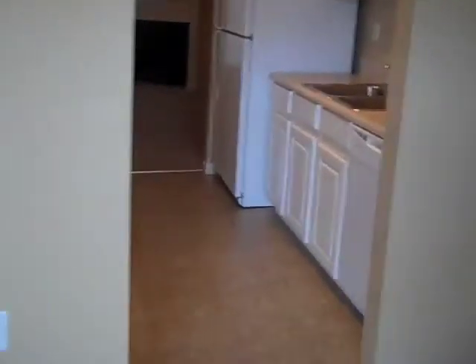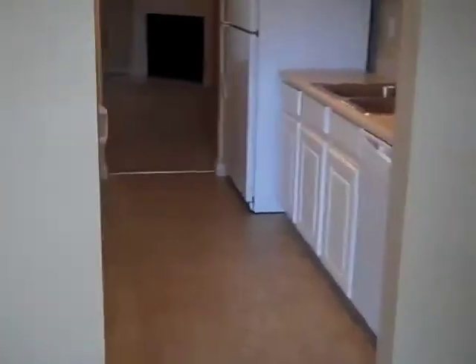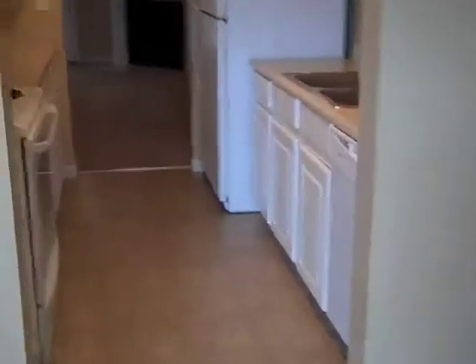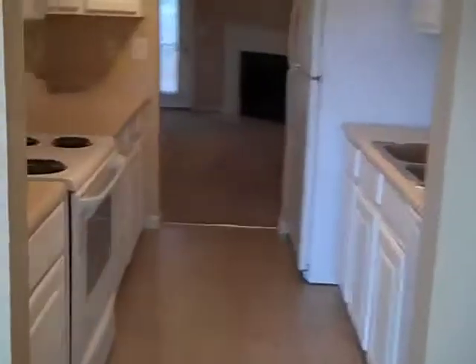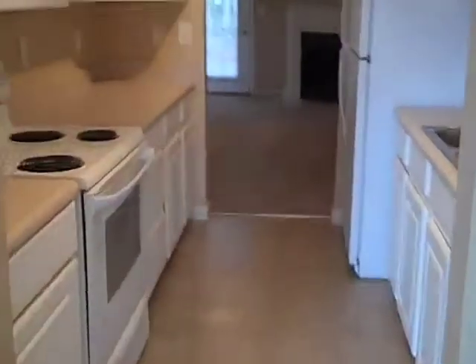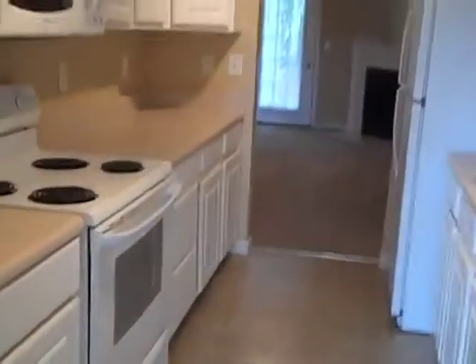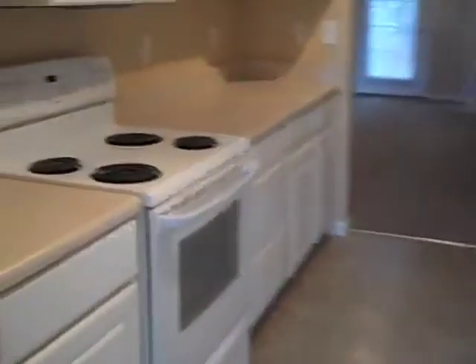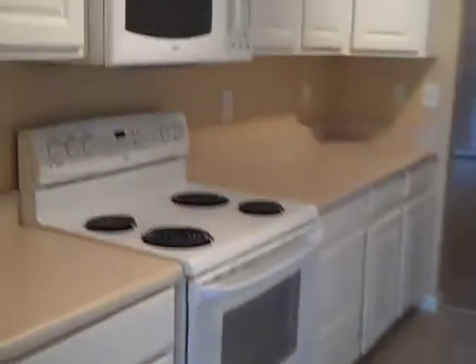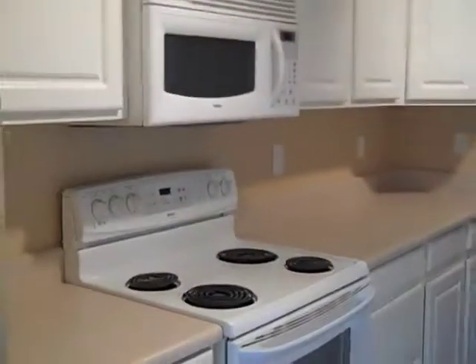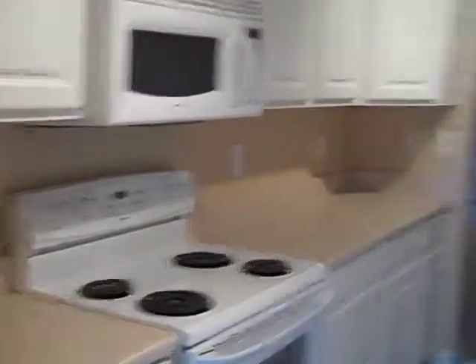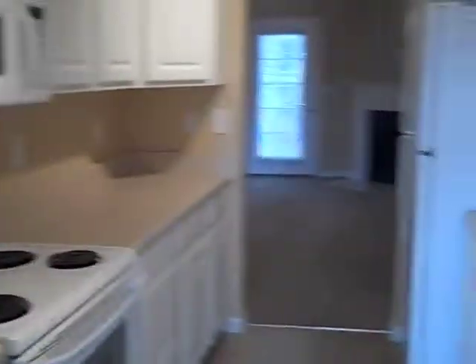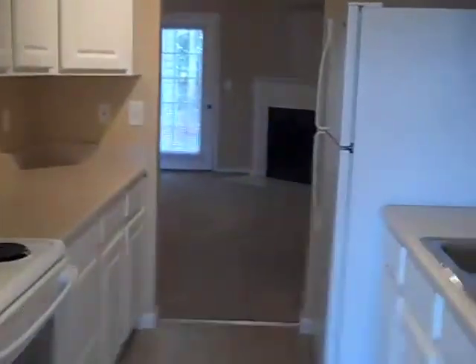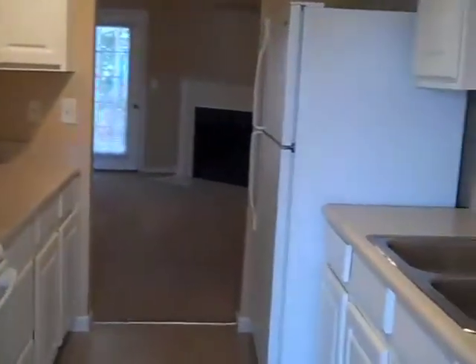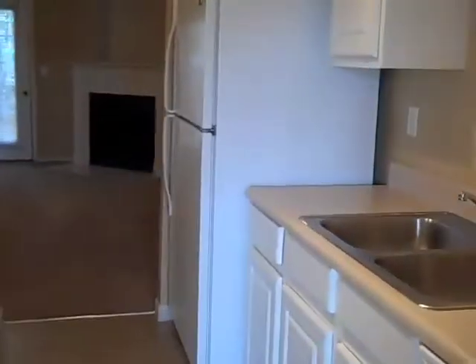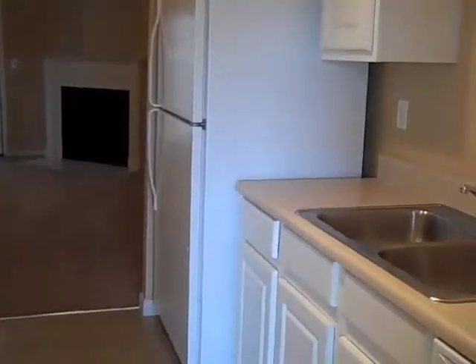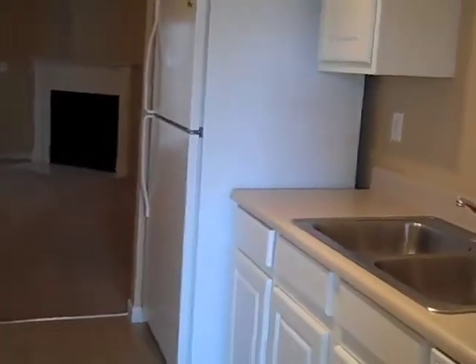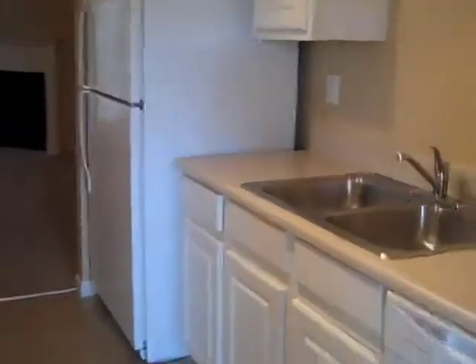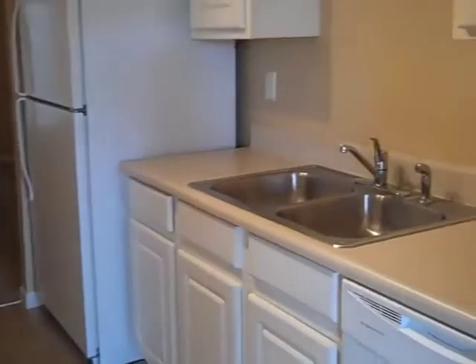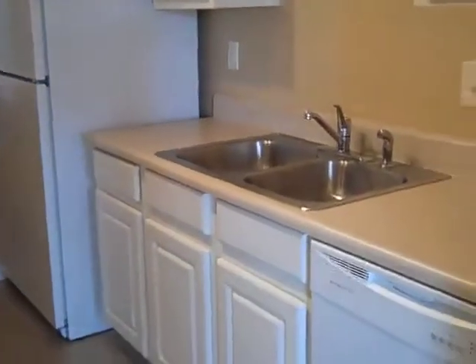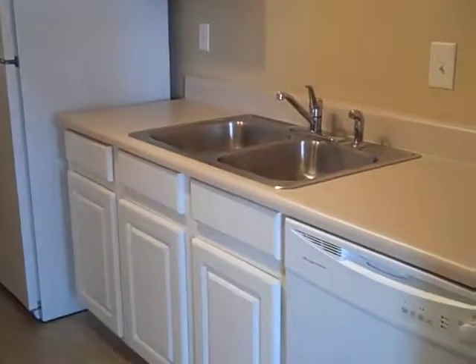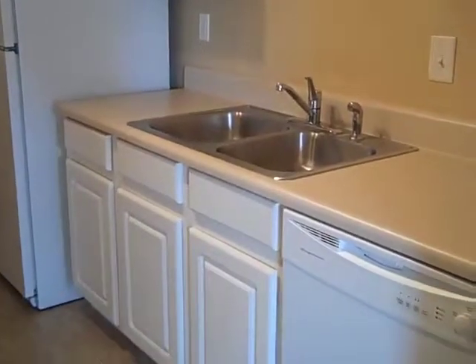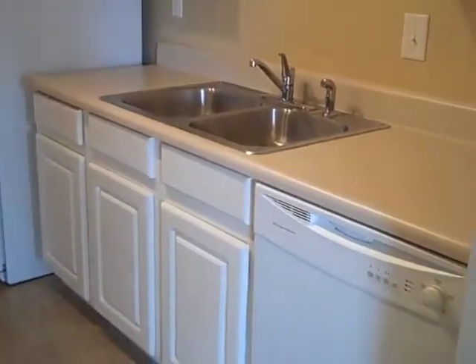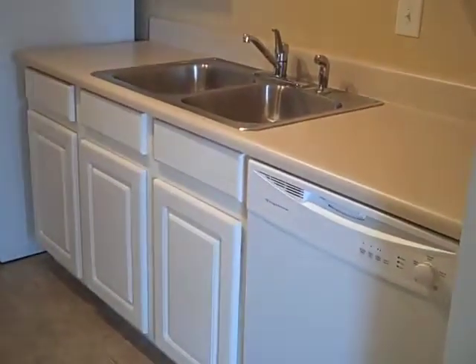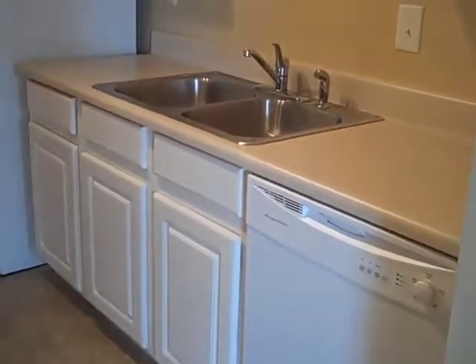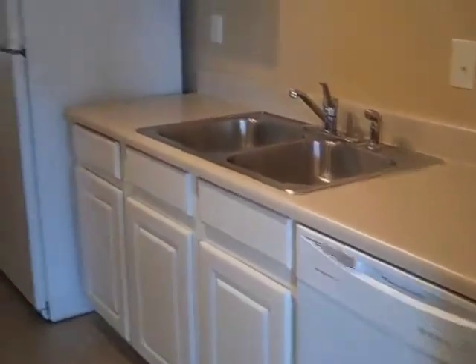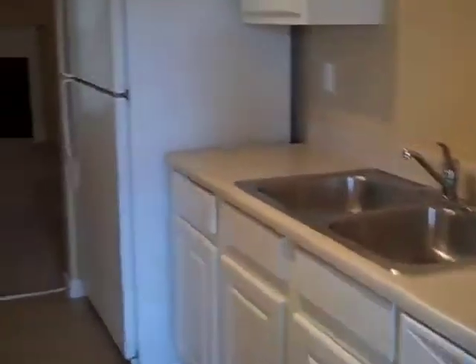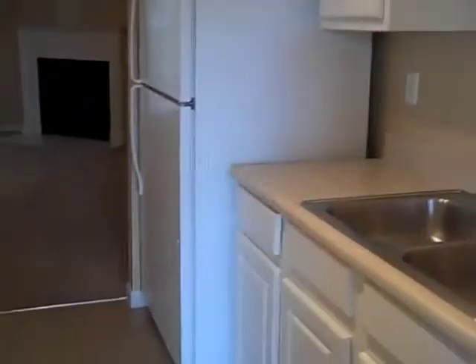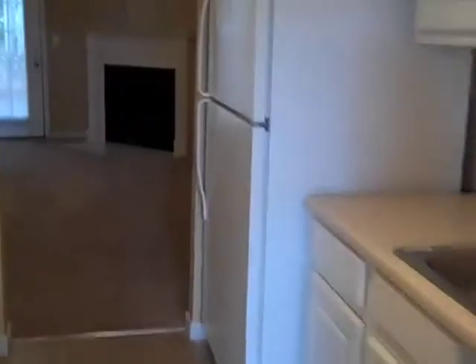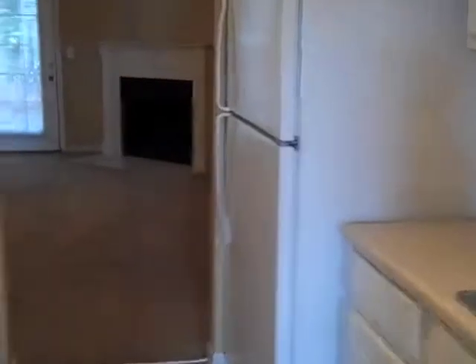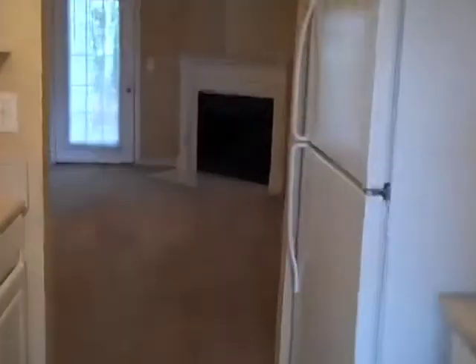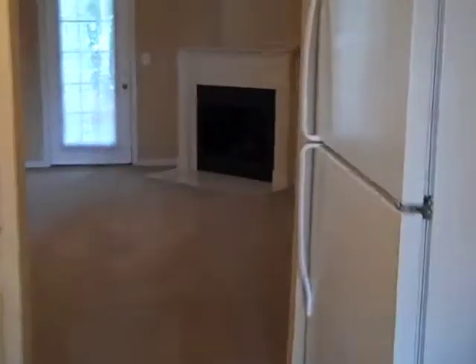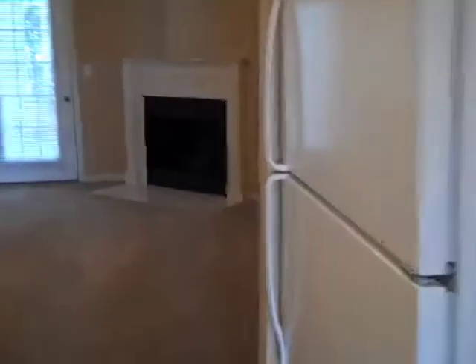It goes right into a galley-style kitchen with a stove, a microwave, plenty of counter space, a refrigerator that will stay with the home, and then your dishwasher and garbage disposal.